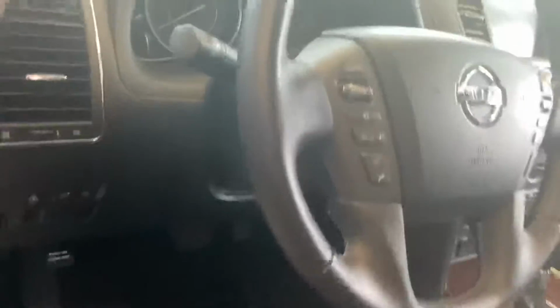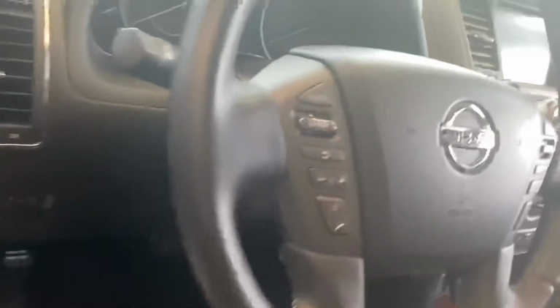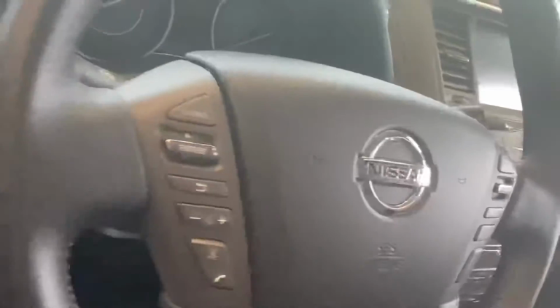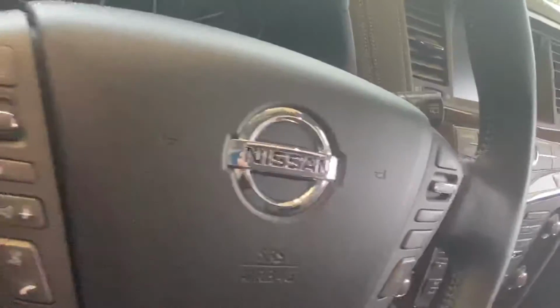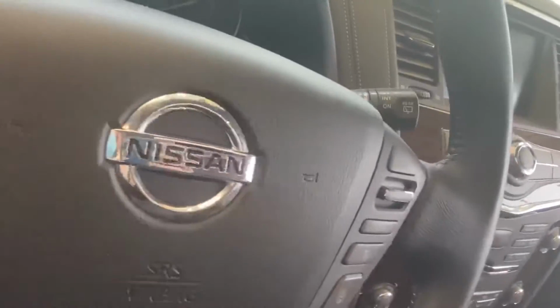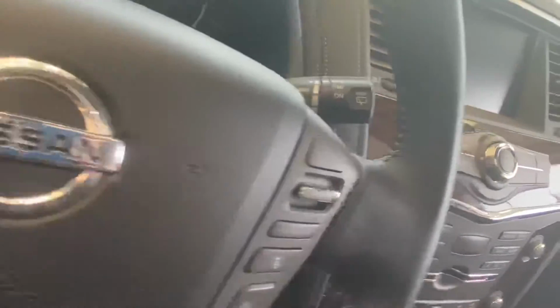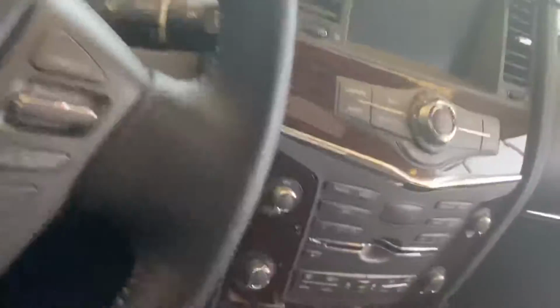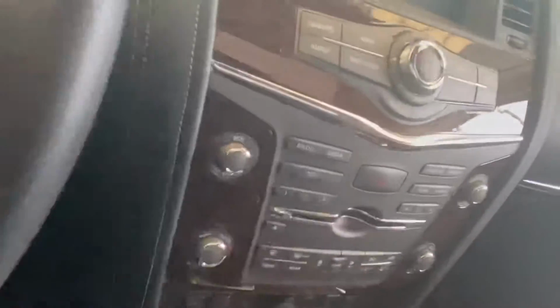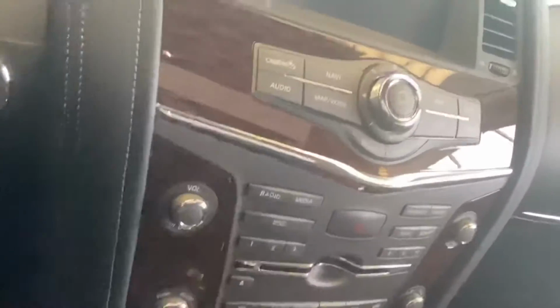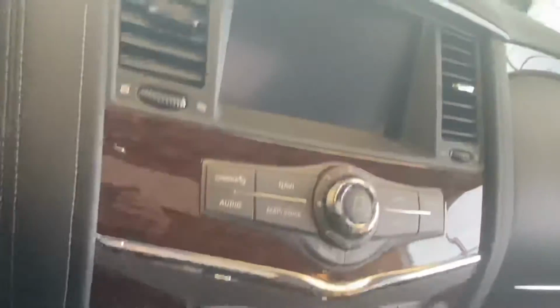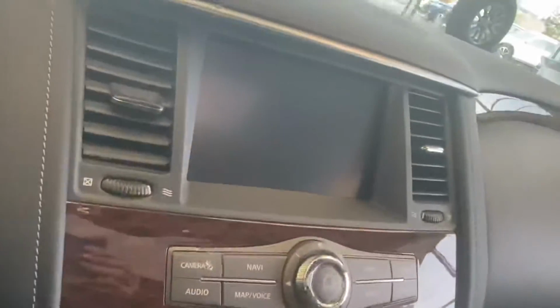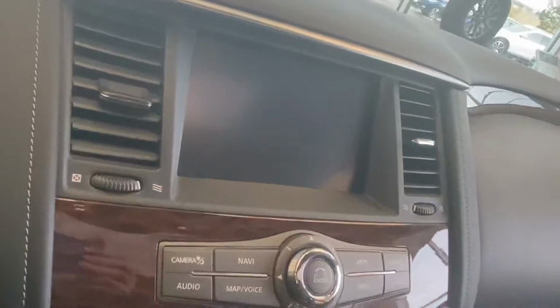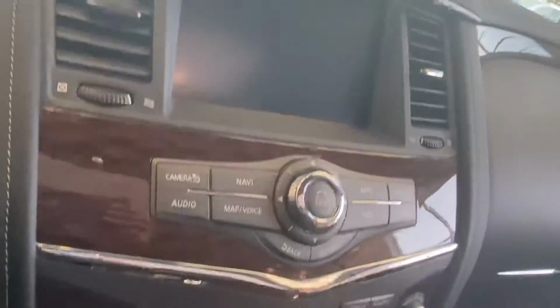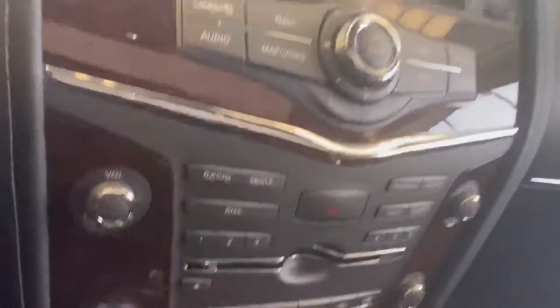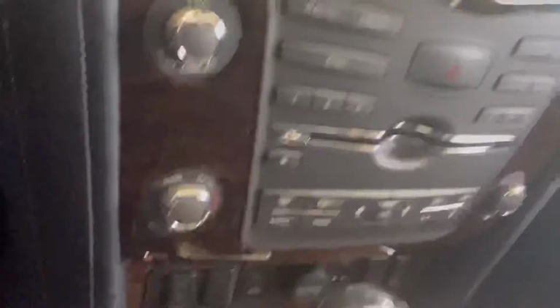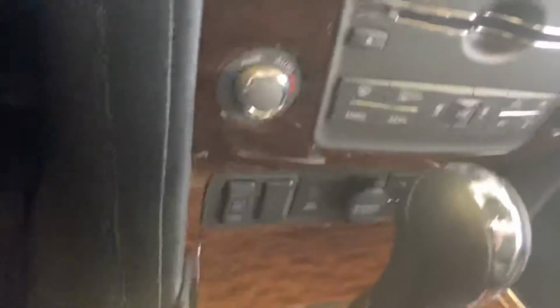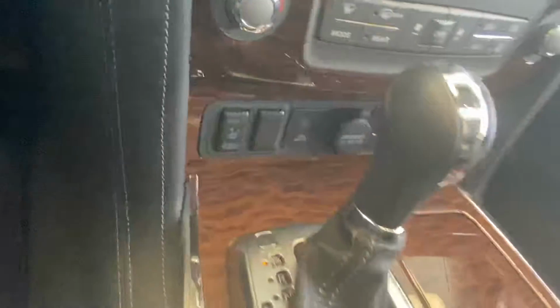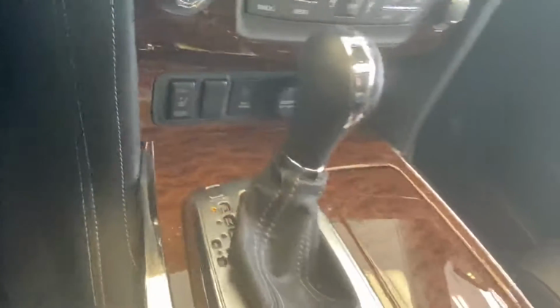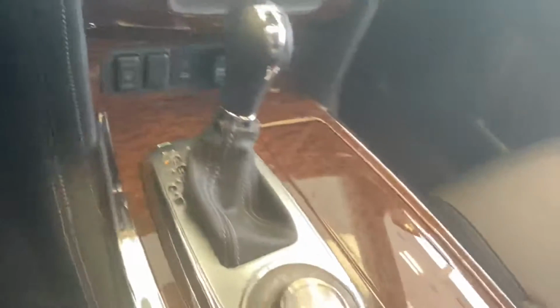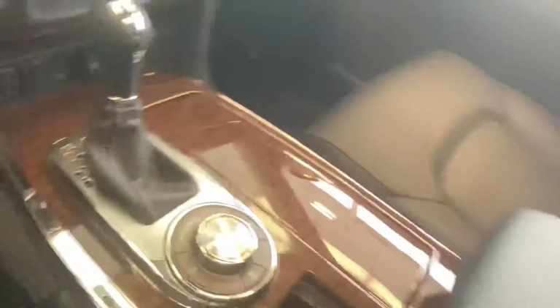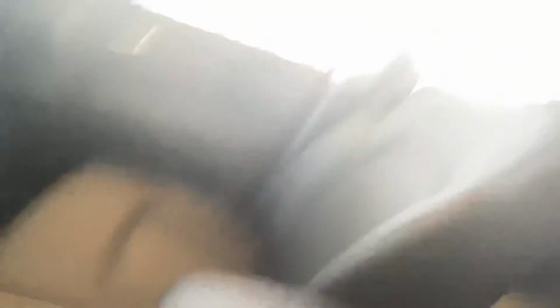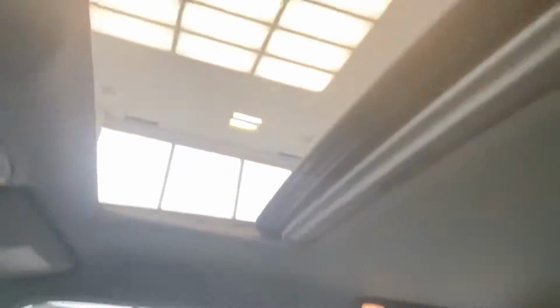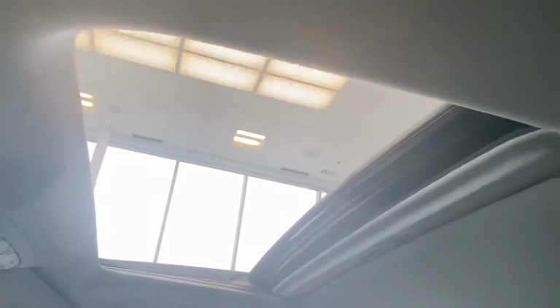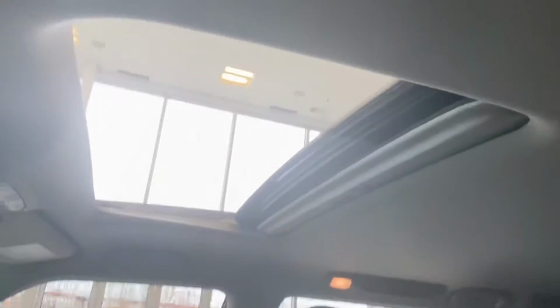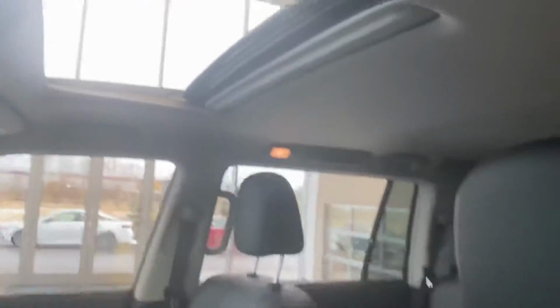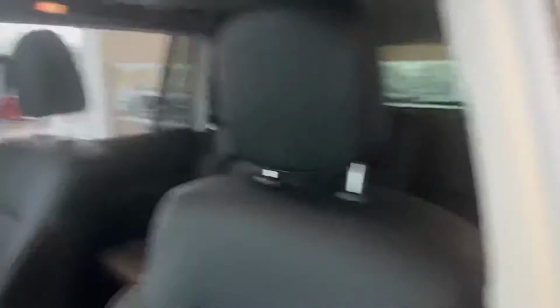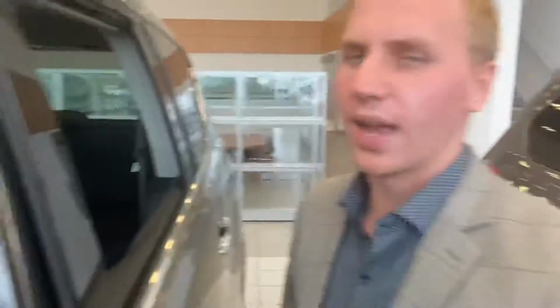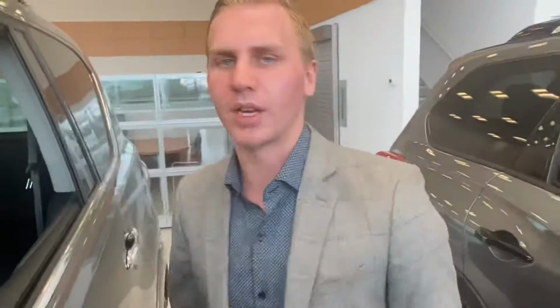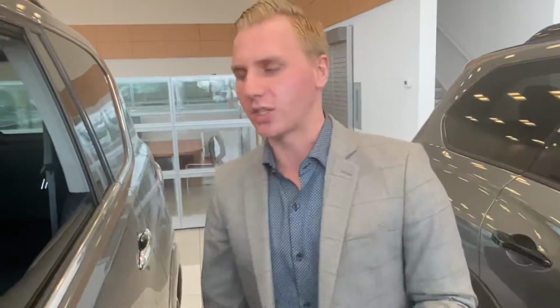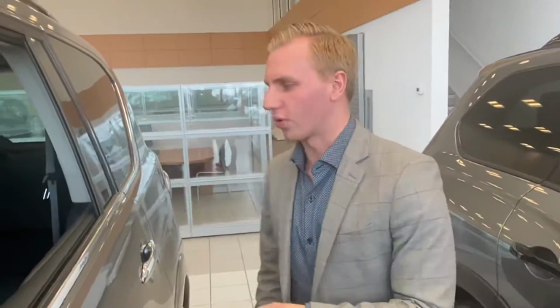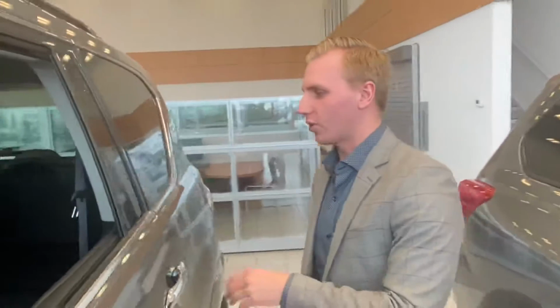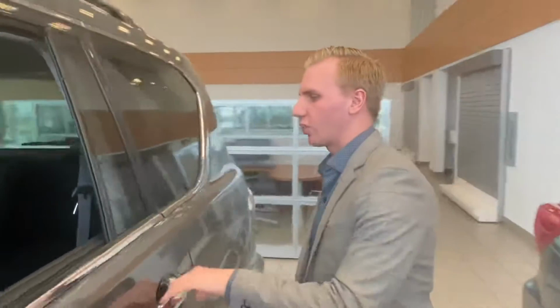Blind spot indicators, heated seats, heated steering wheel, Bose premium audio, intelligent cruise control, the sunroof up top, remote engine start system, and much, much more. Very well equipped.